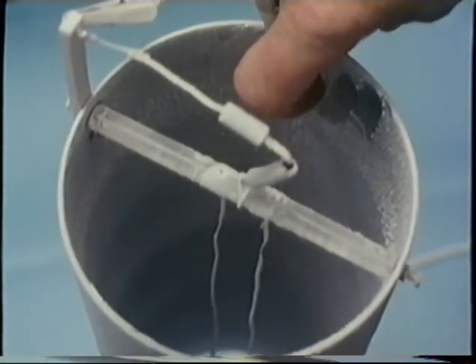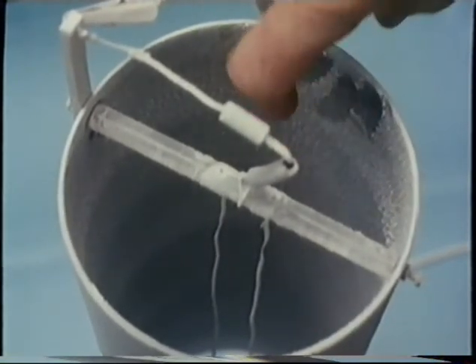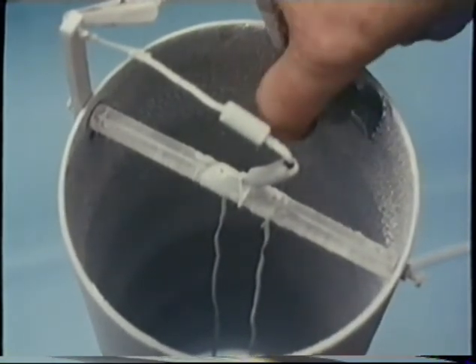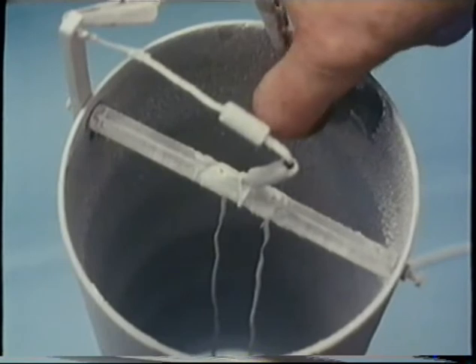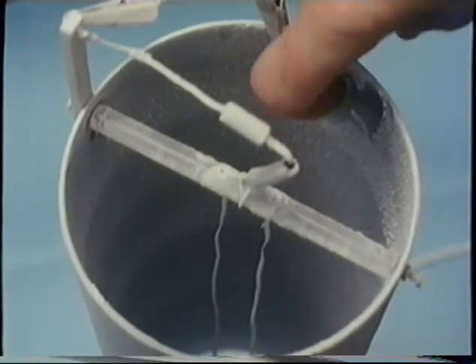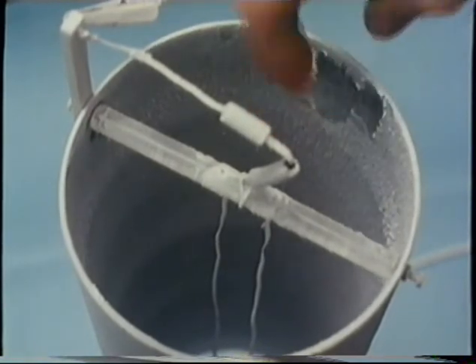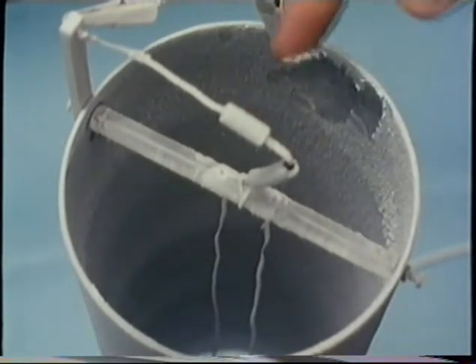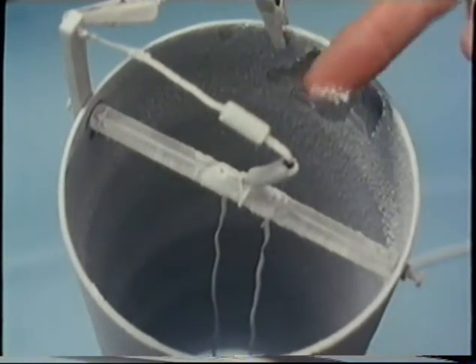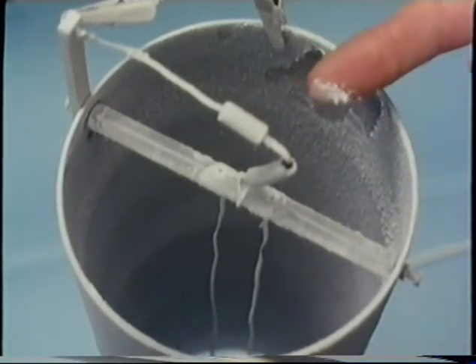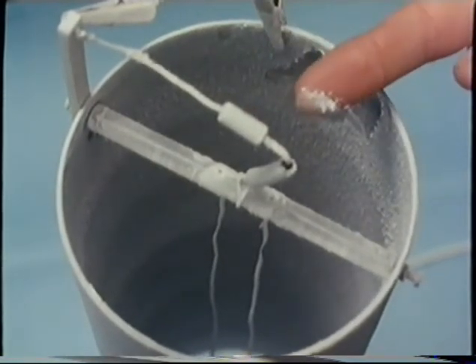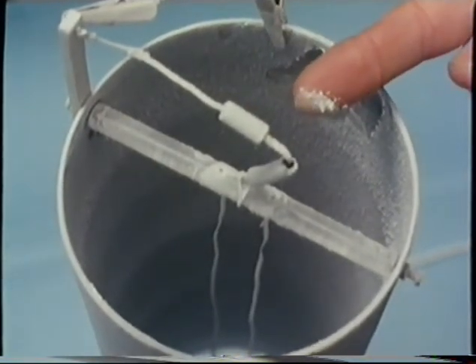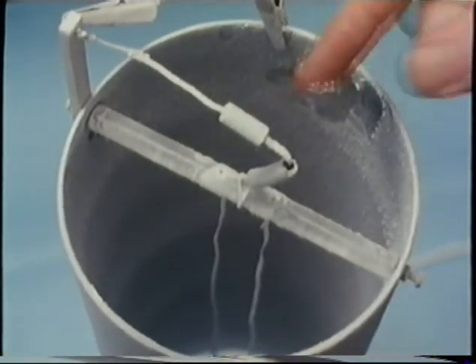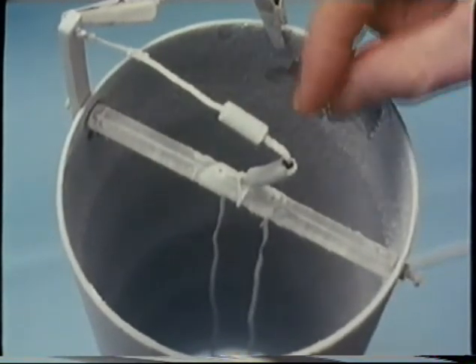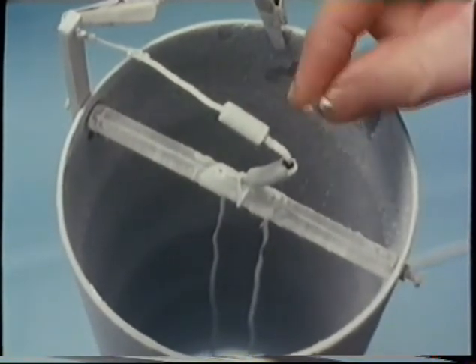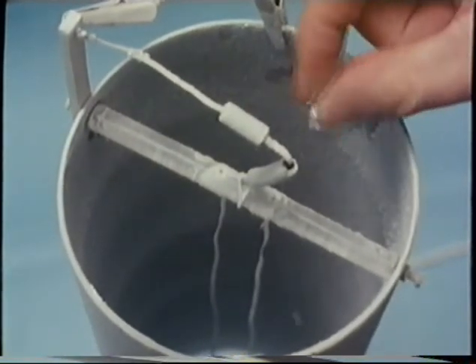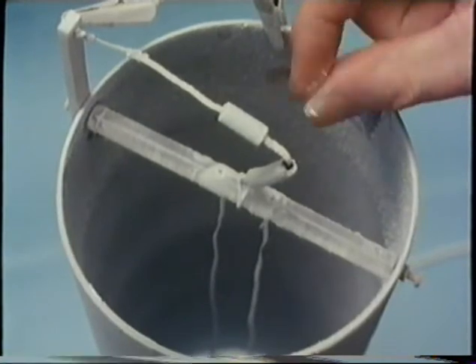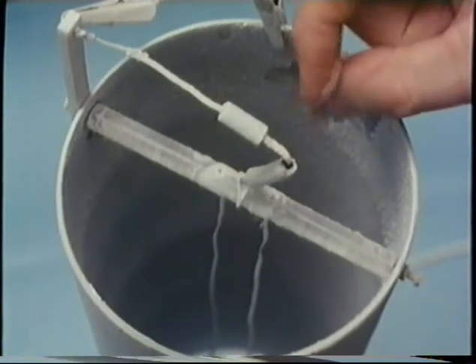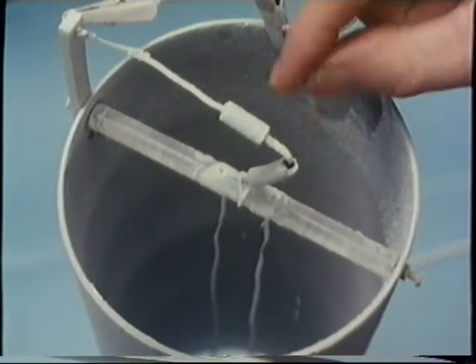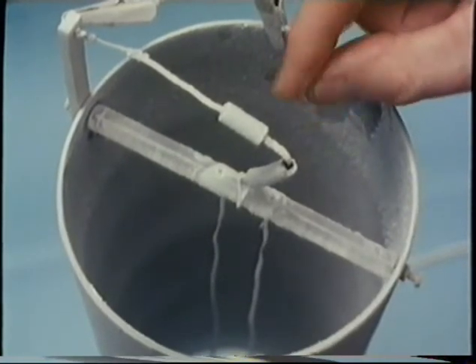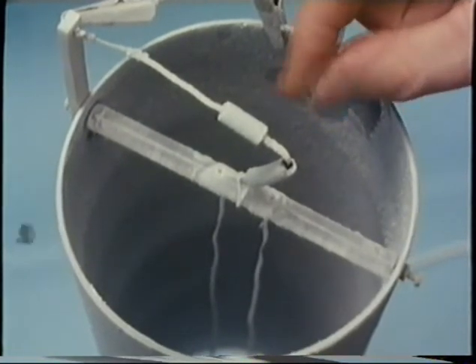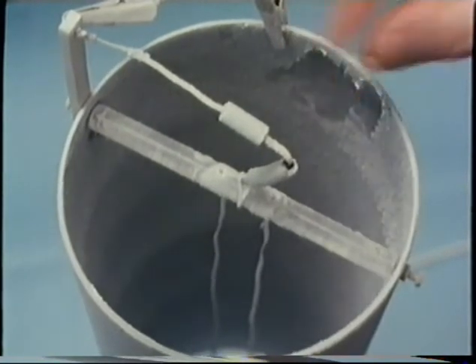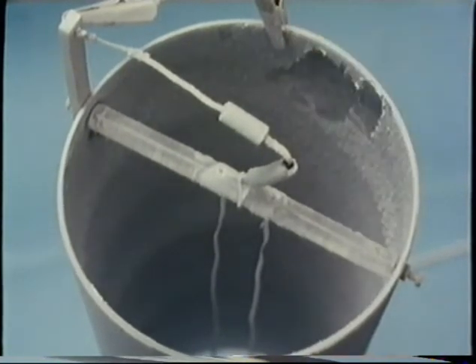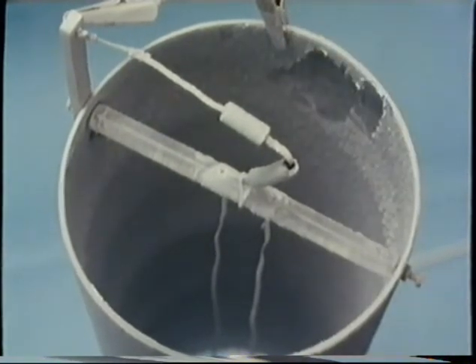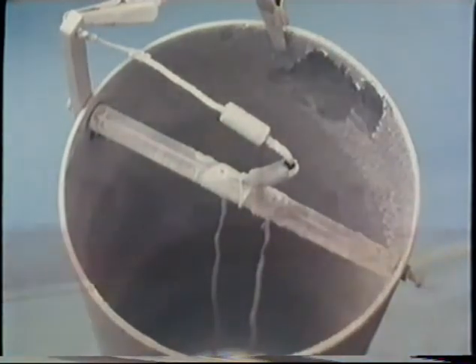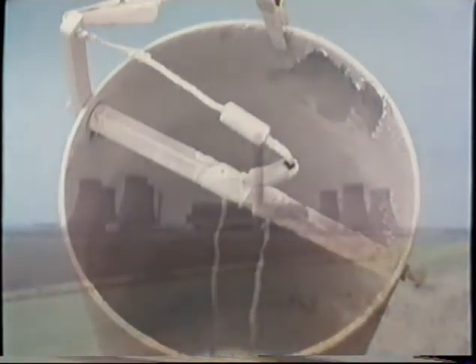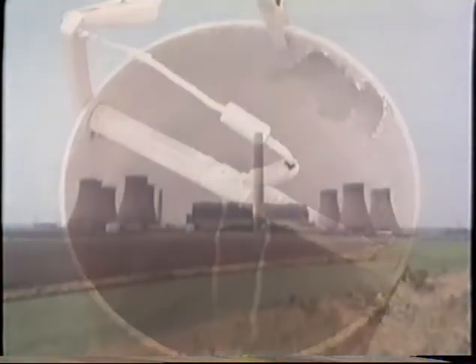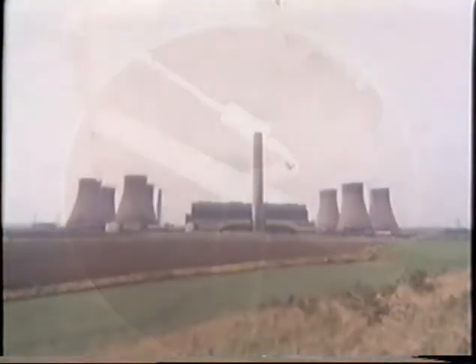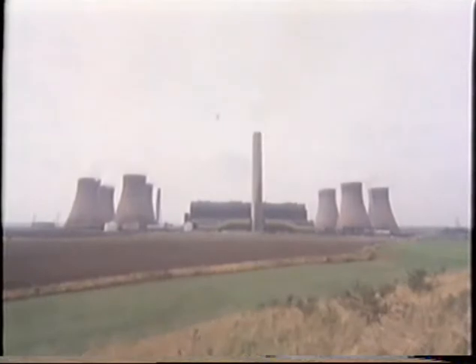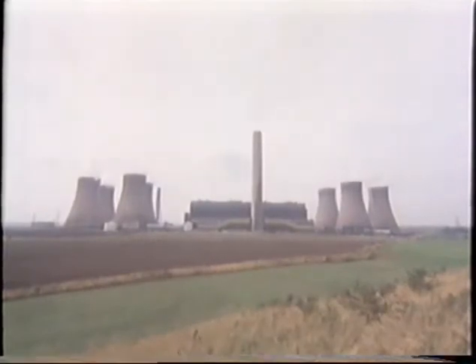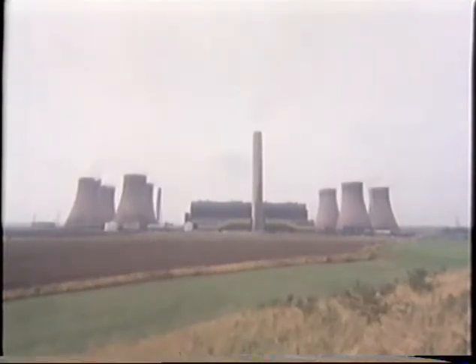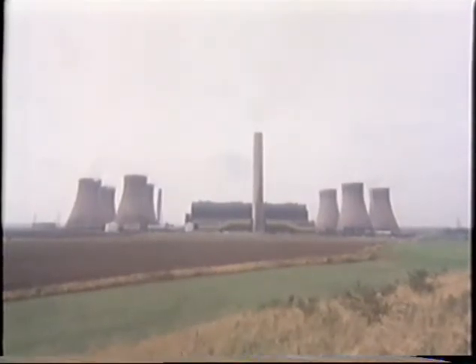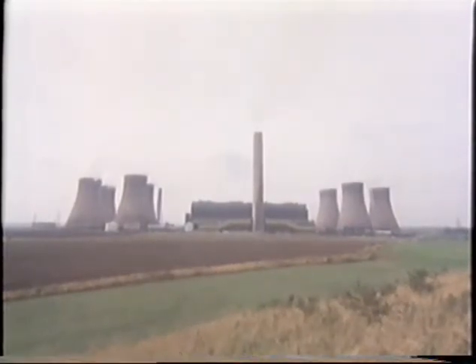Electrostatic precipitators are used in many industries. Many electricity generating stations use them, like this huge coal-fired plant at Fiddler's Ferry in North West England. The tall chimney is just a chimney — it's not itself a precipitator, as we'll see.